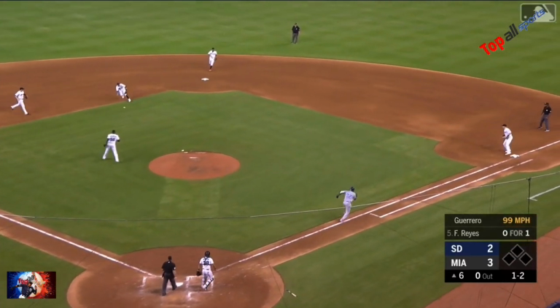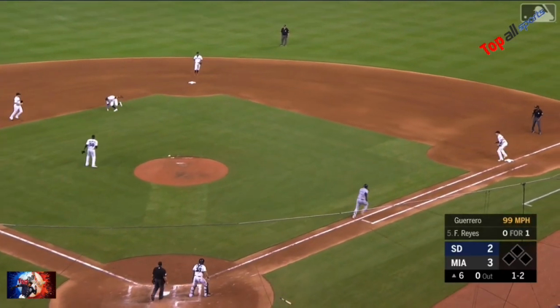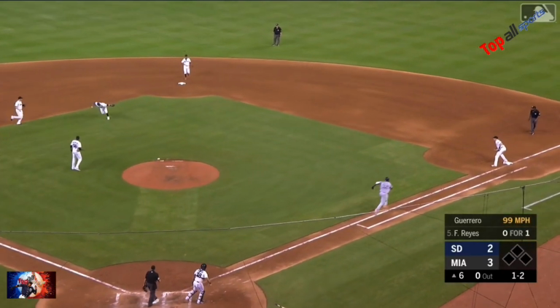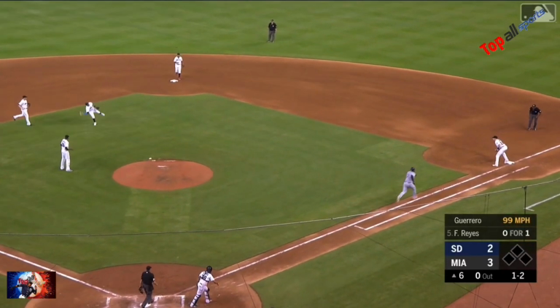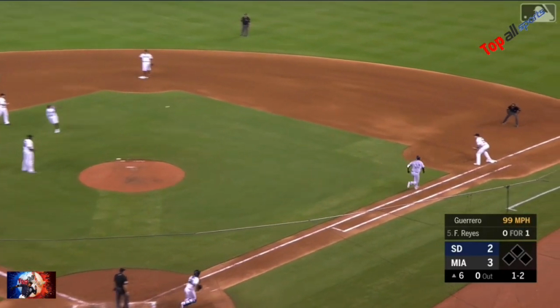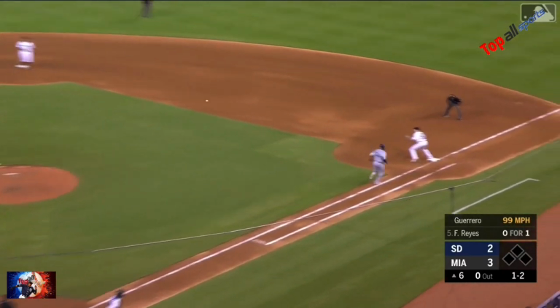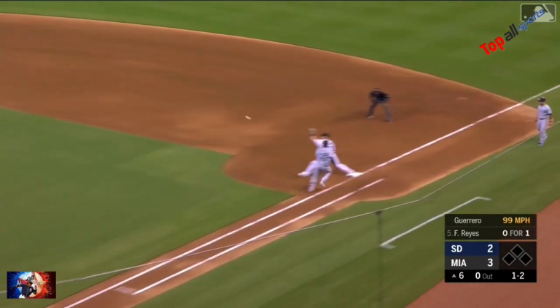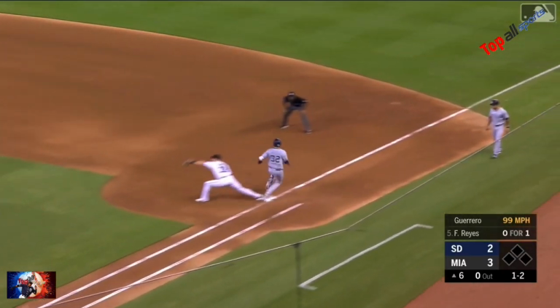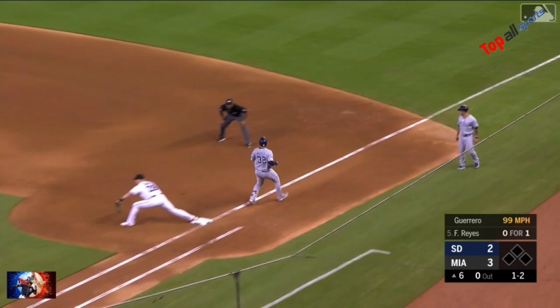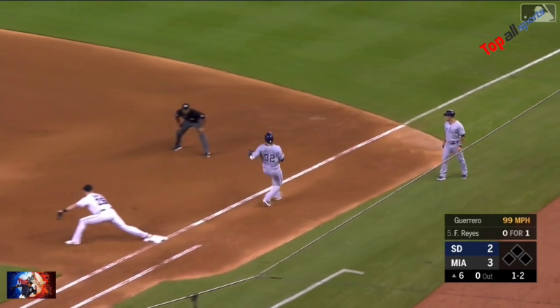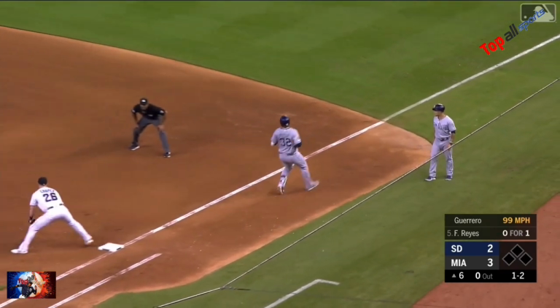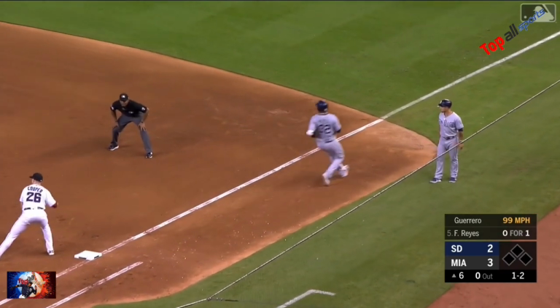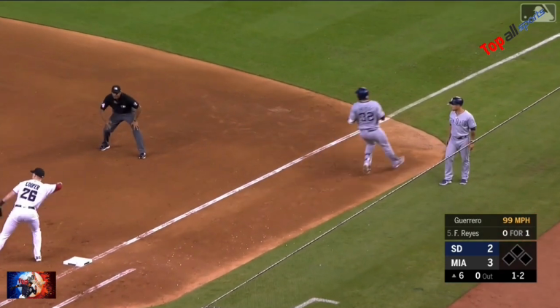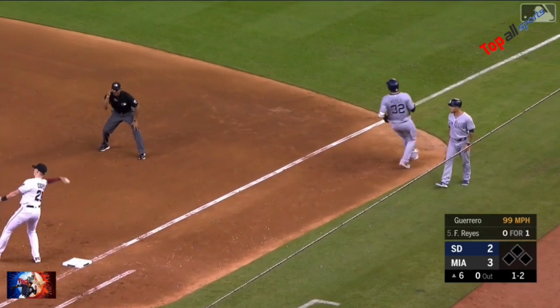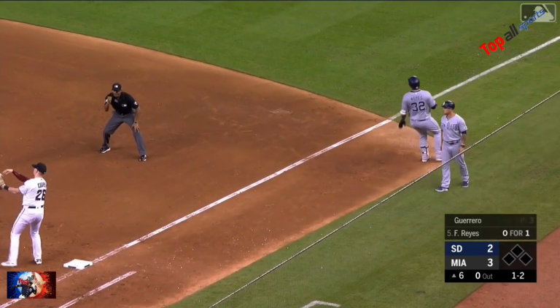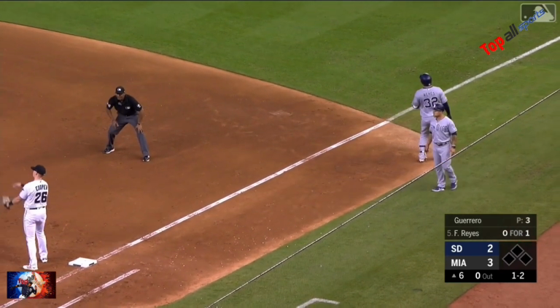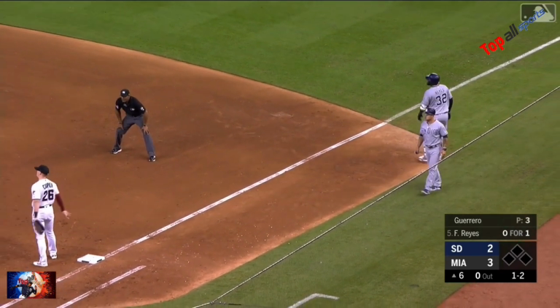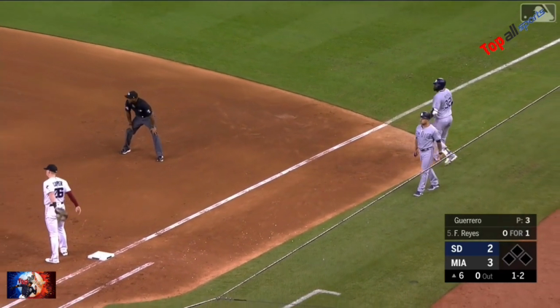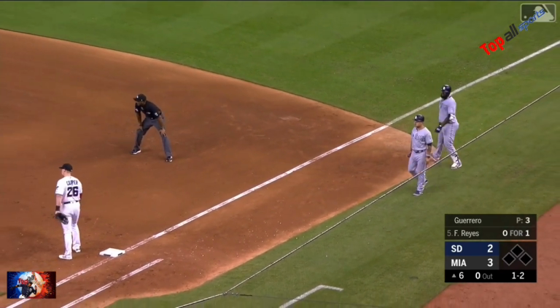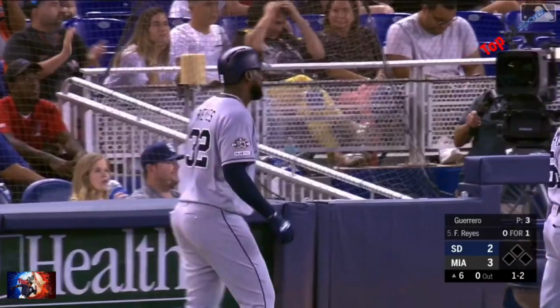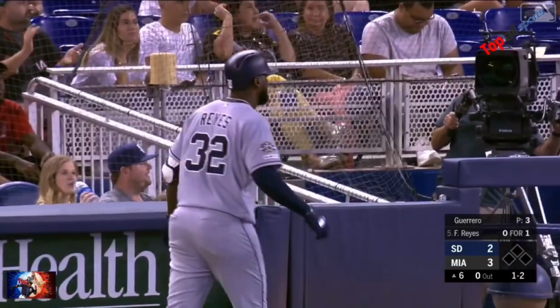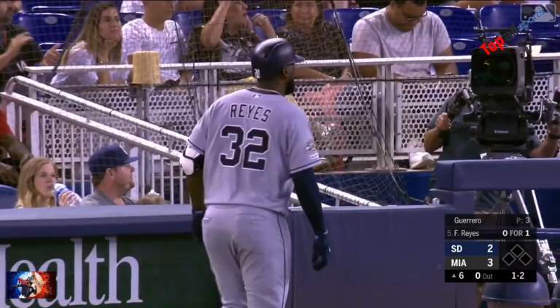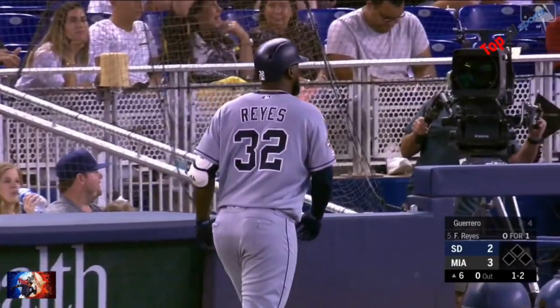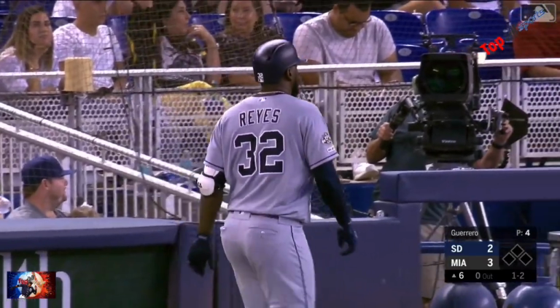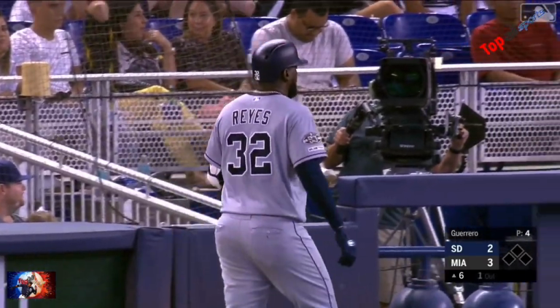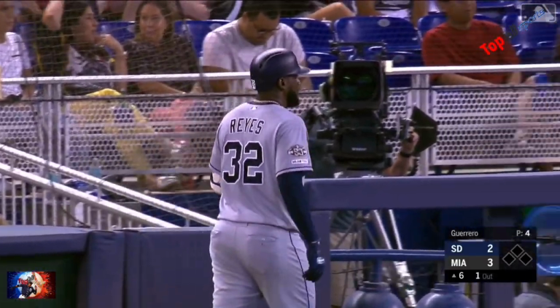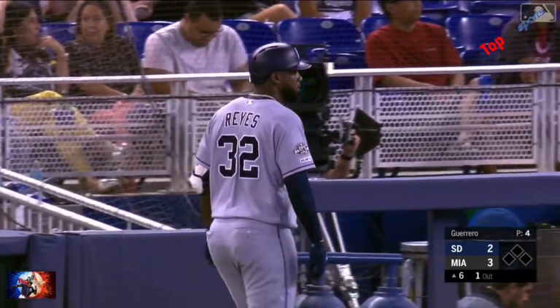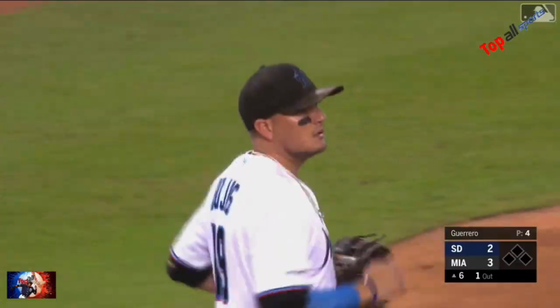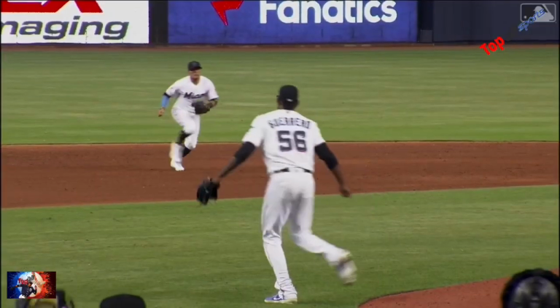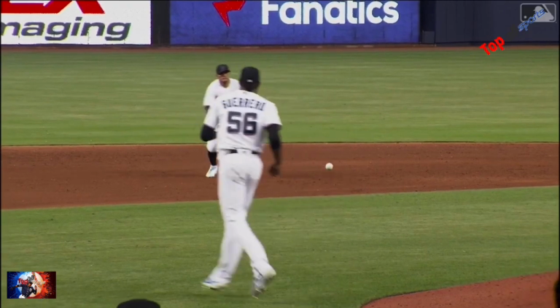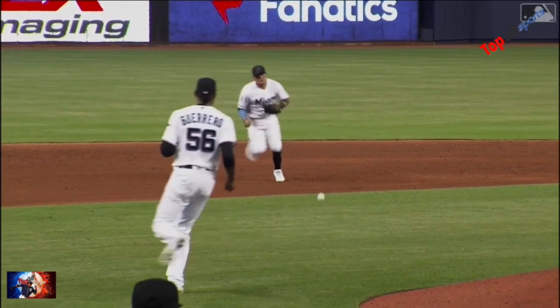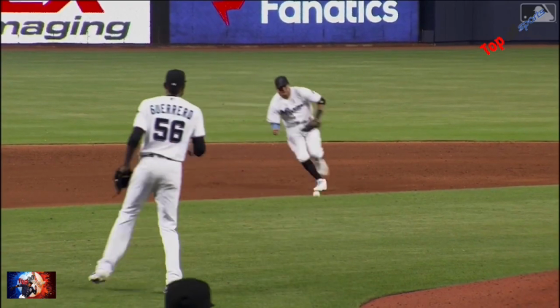That is a bare hand play by Rojas and they get Reyes at first base. What a play by Miggy on a slow chopper up the middle.